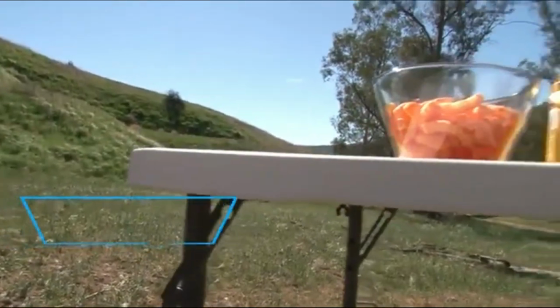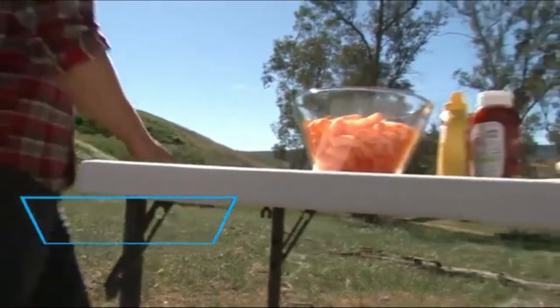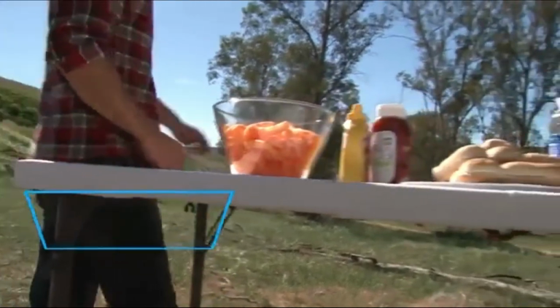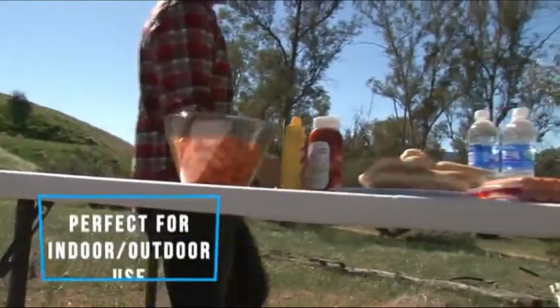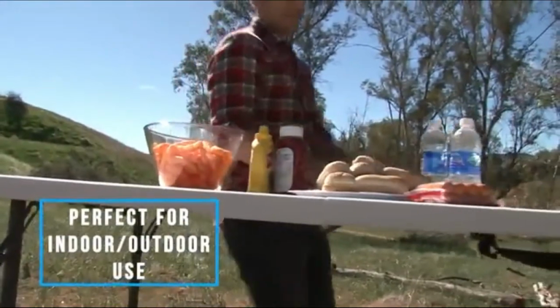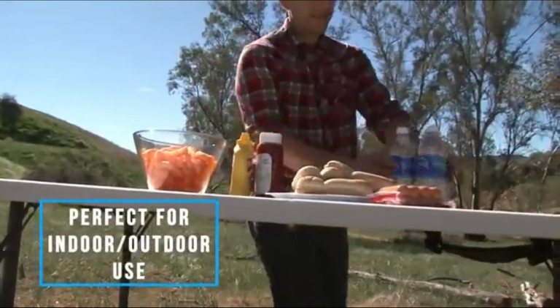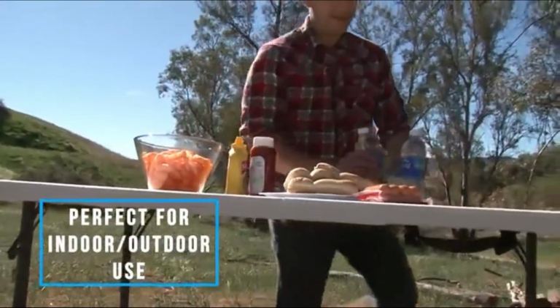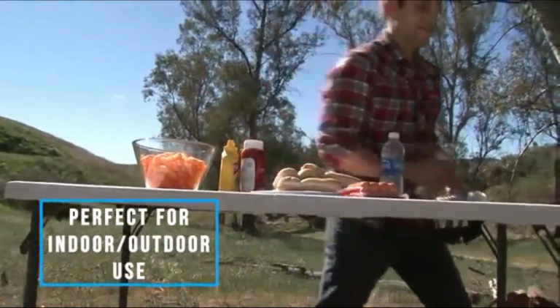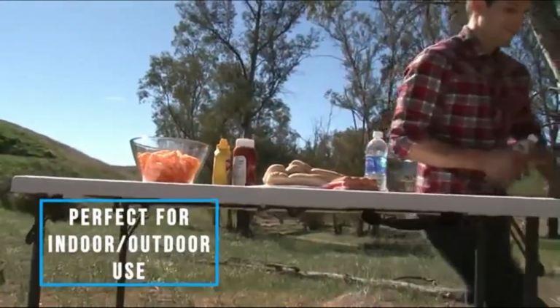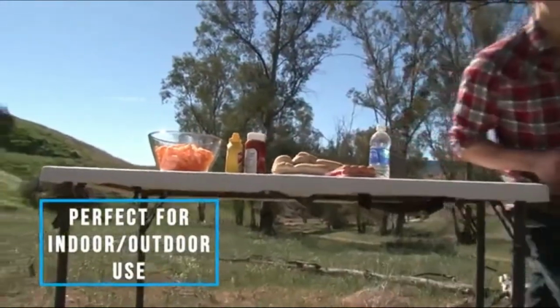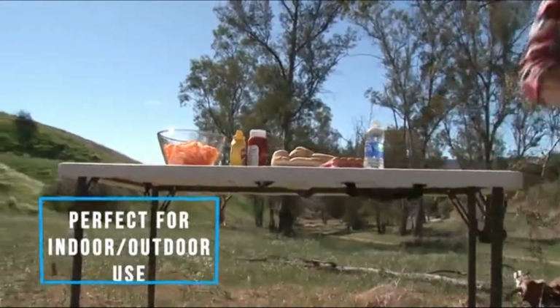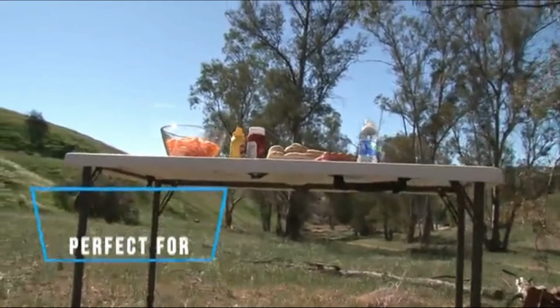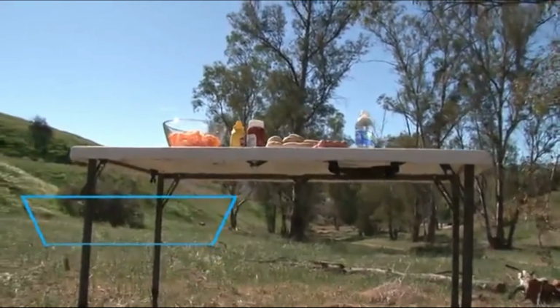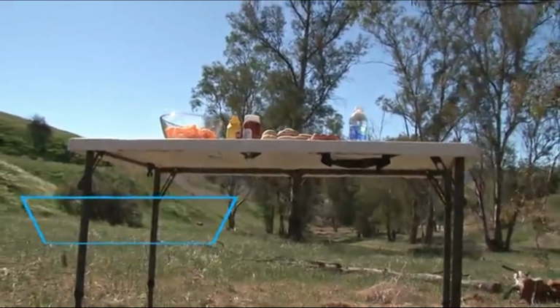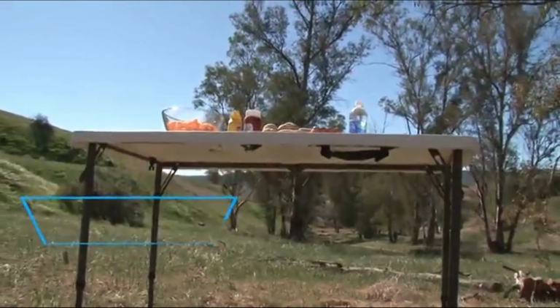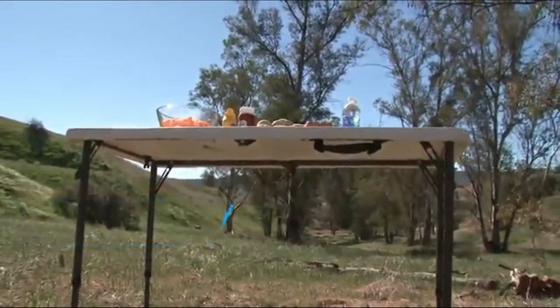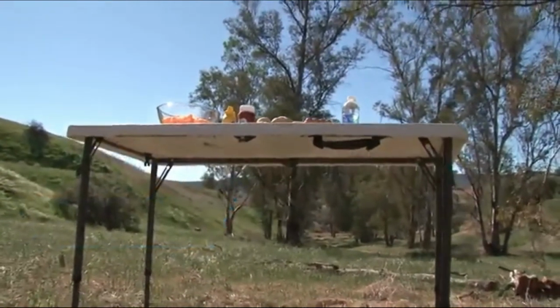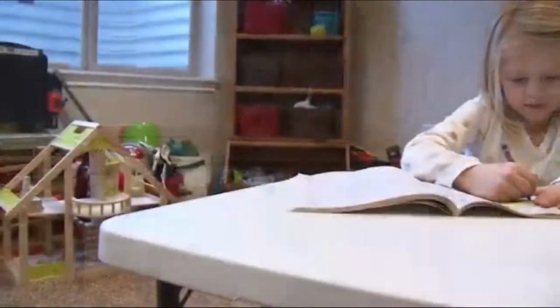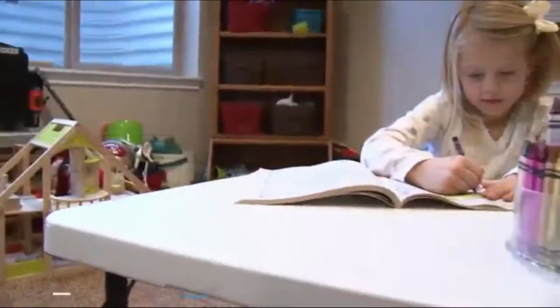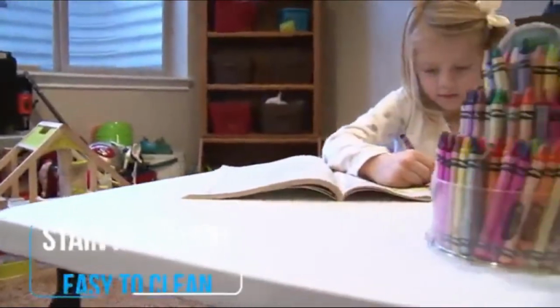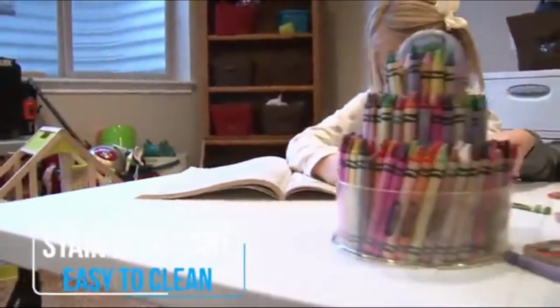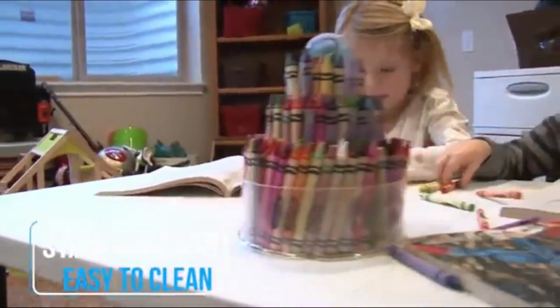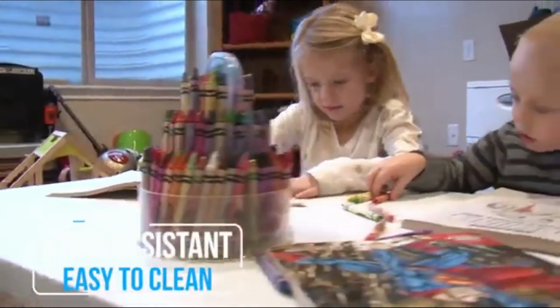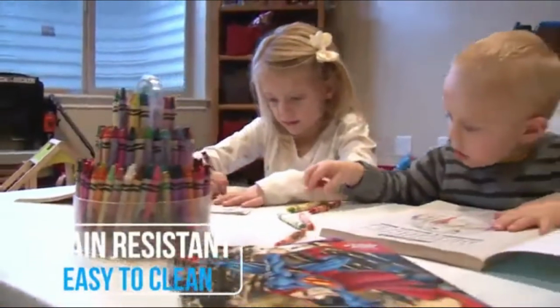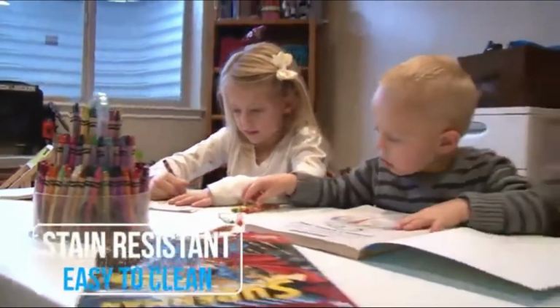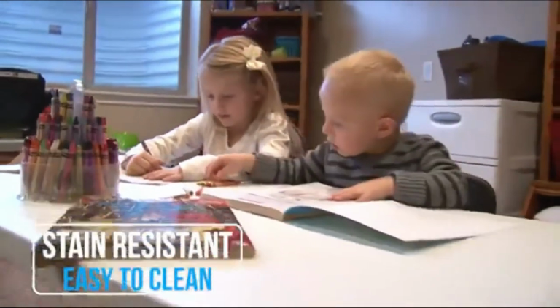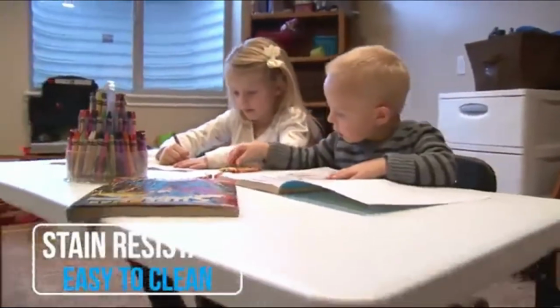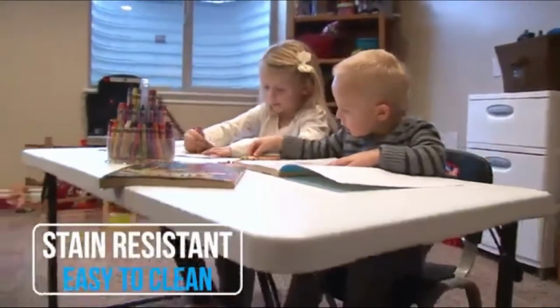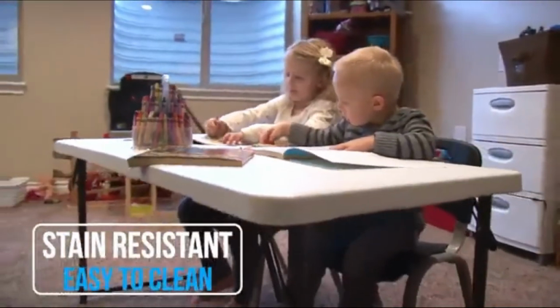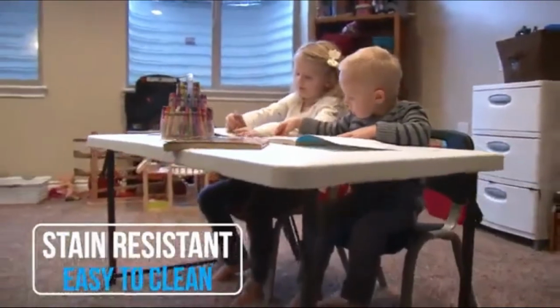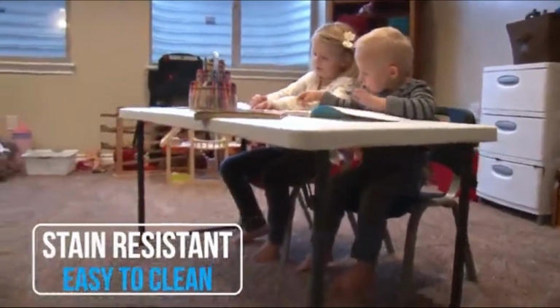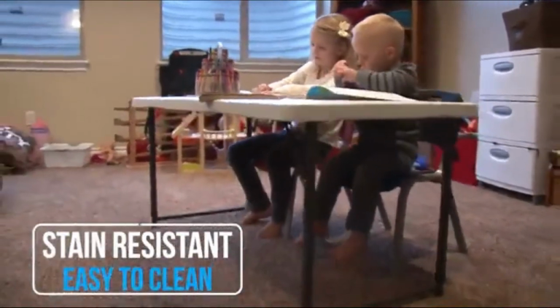The high-density polyurethane tabletop can be sanitized with a quick scrub and rinse, and it stands up better than most to being left out in the elements. When utilitarianism trumps sleek looks and low weight, the Lifetime Table is a clear winner for practicality and price.